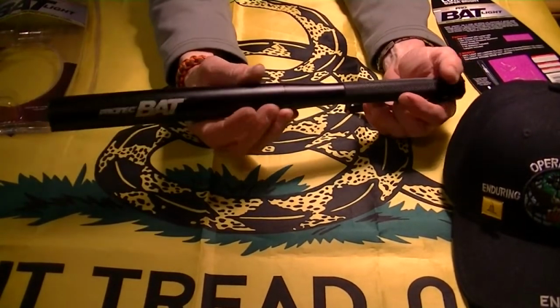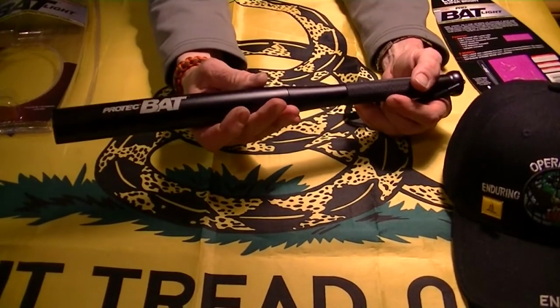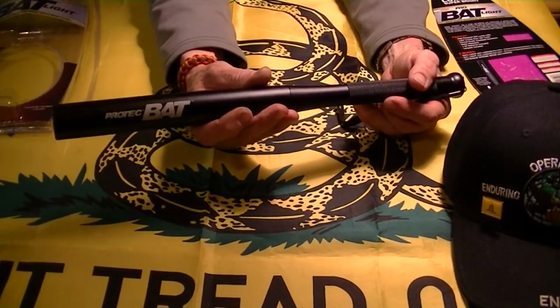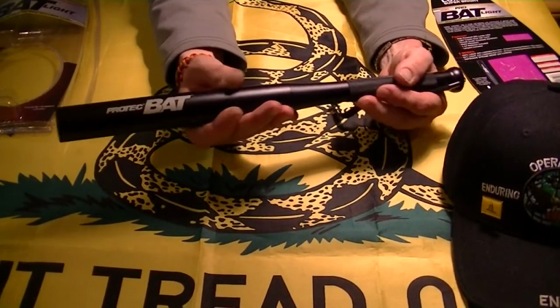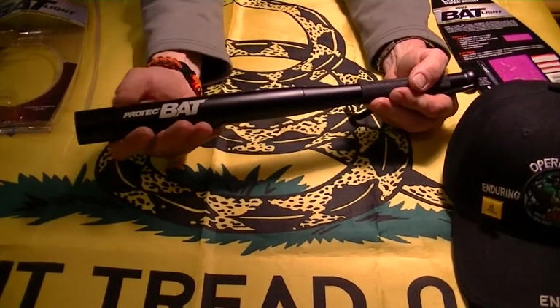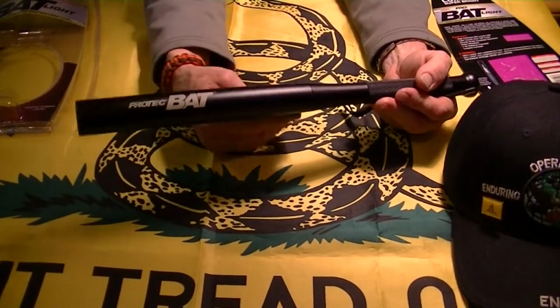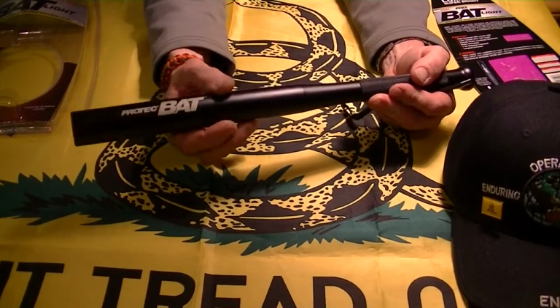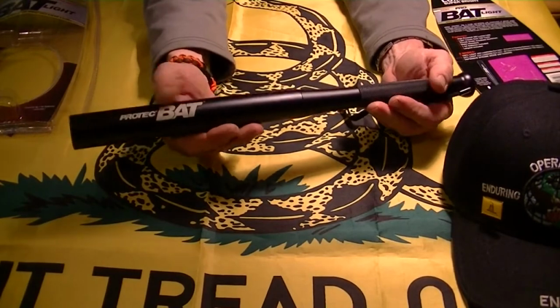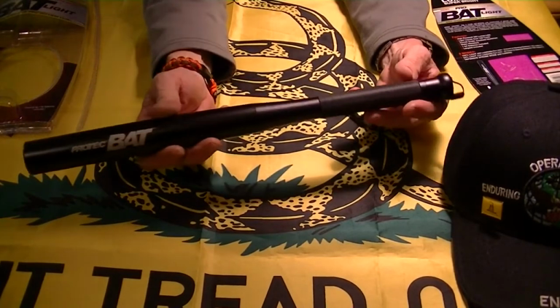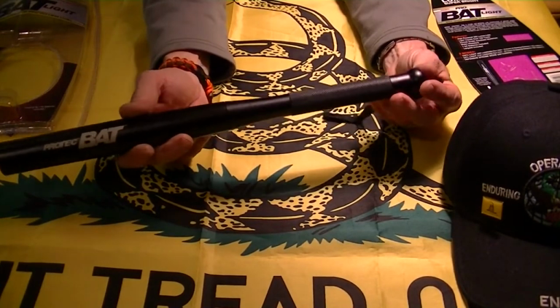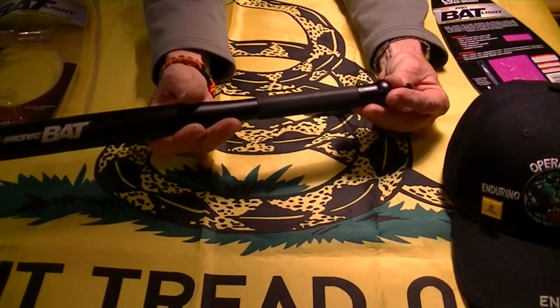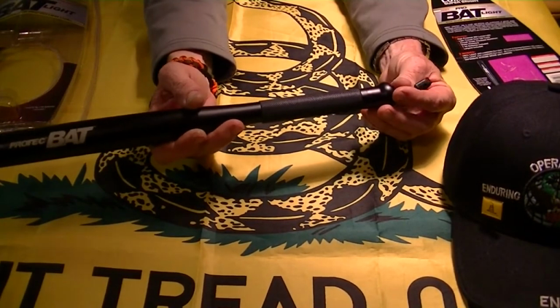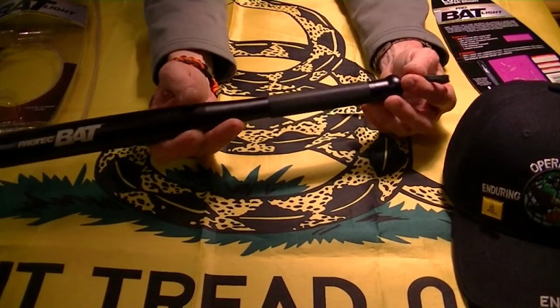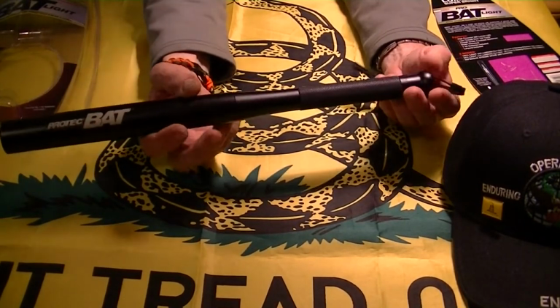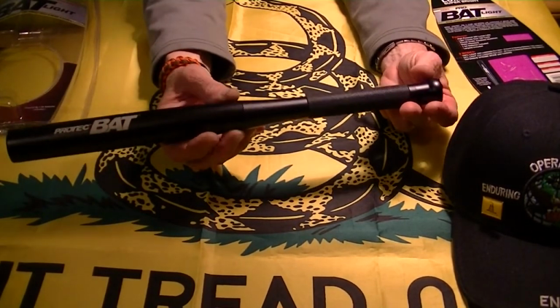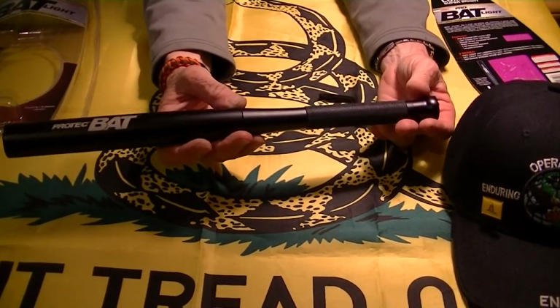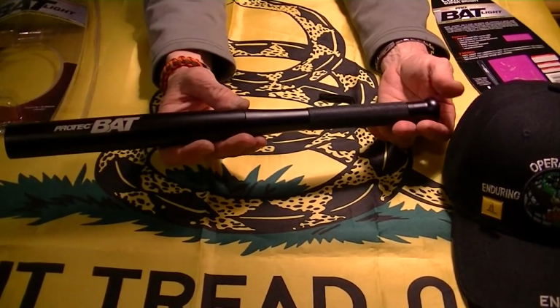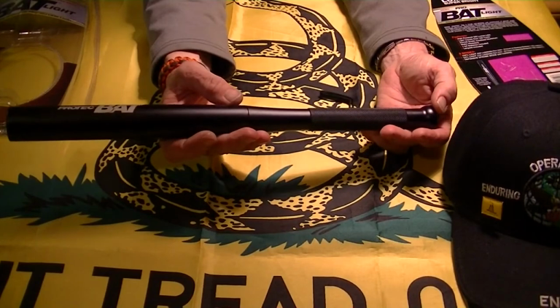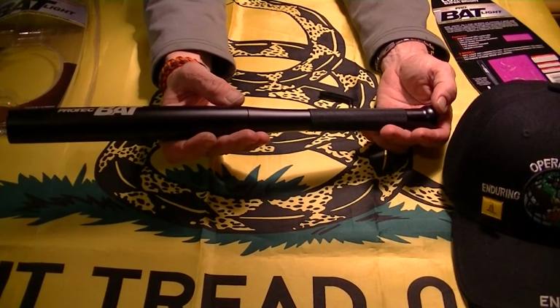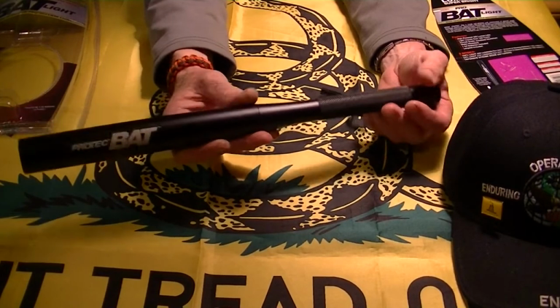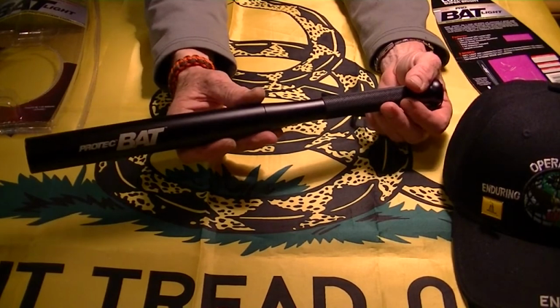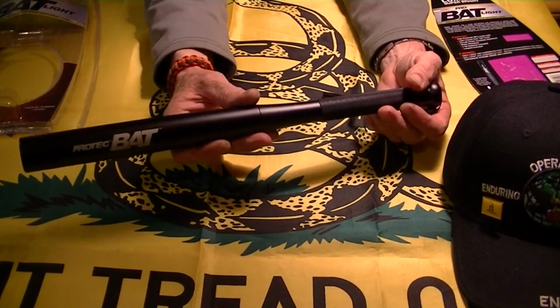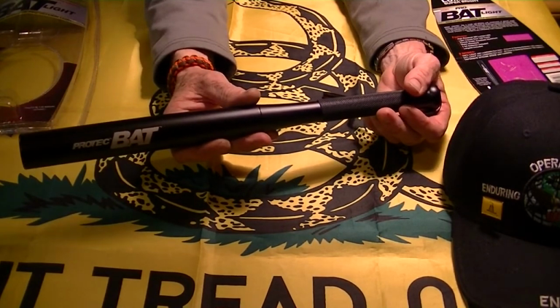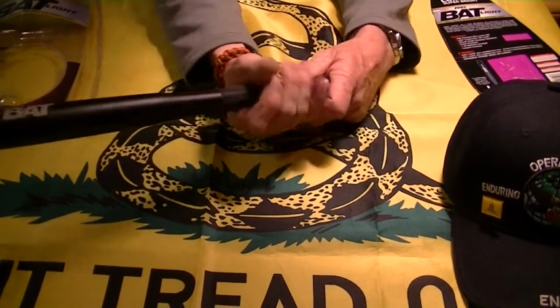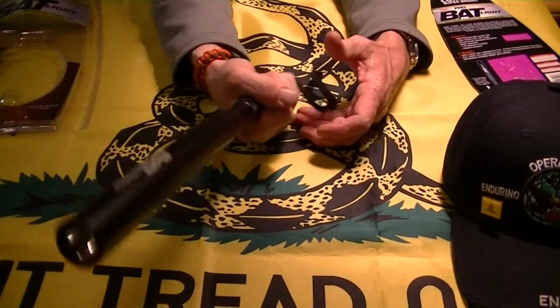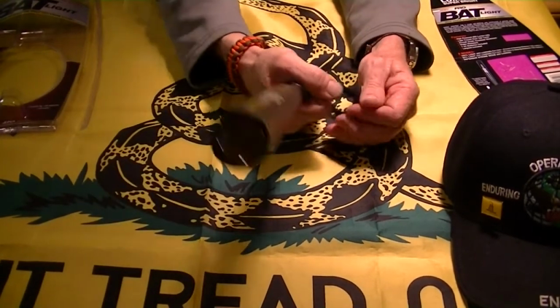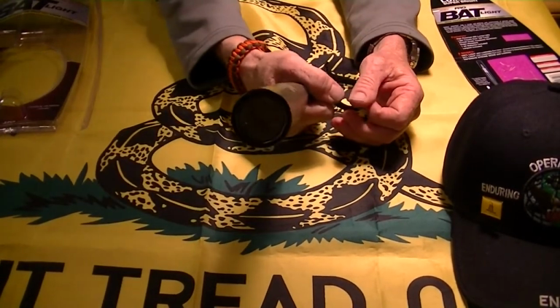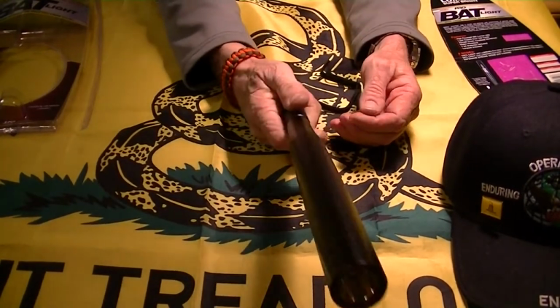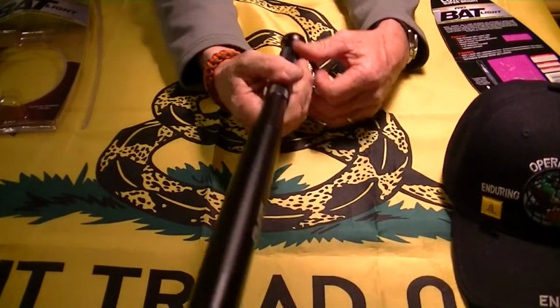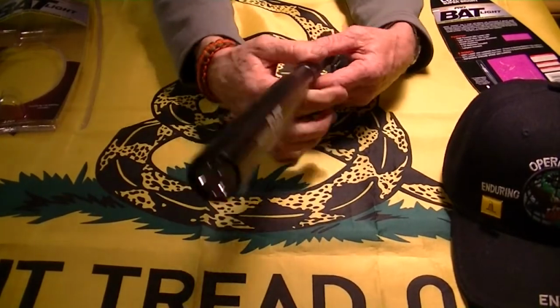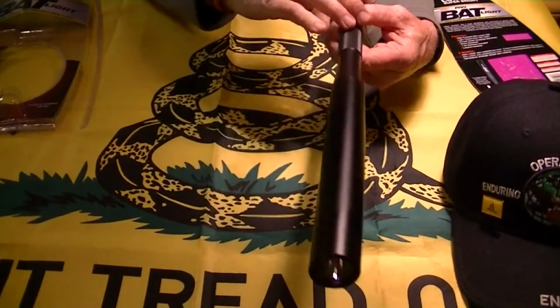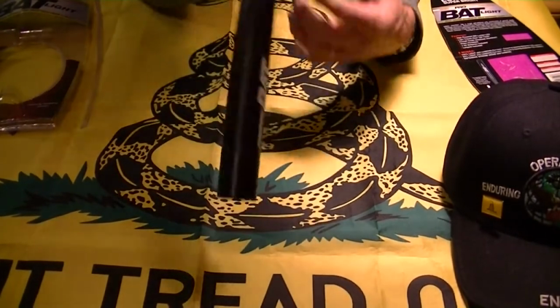So I picked it up. I wouldn't mind getting another one, but they're not cheap — they're about $30. But for a 200-lumen flashlight and a defensive weapon, that's not a bad price, I guess.